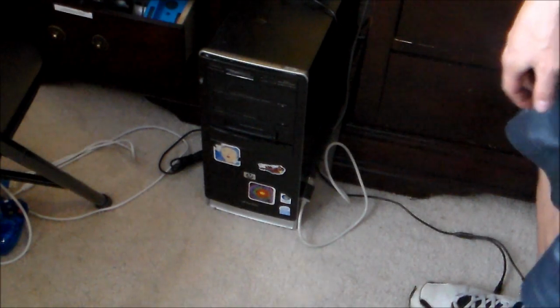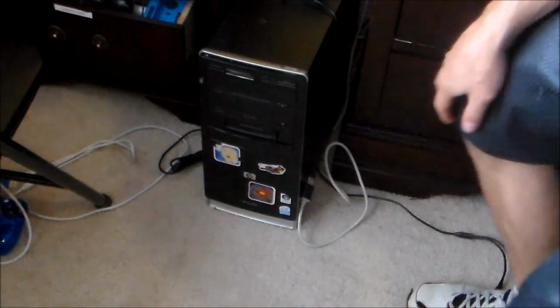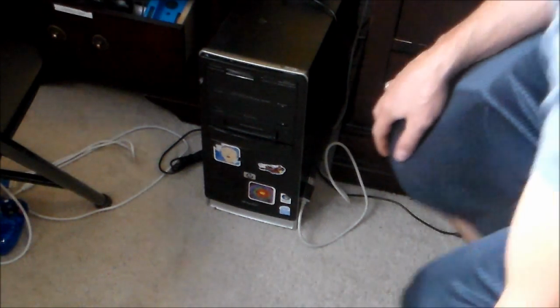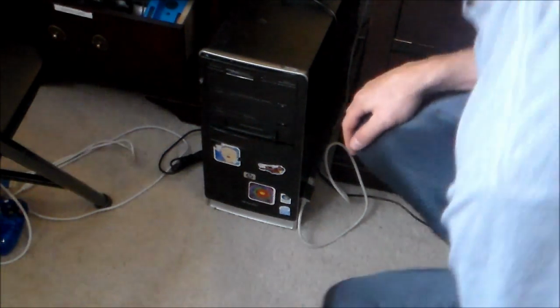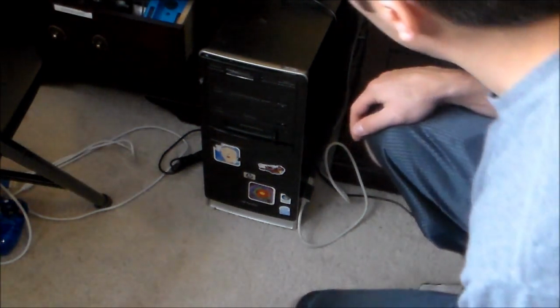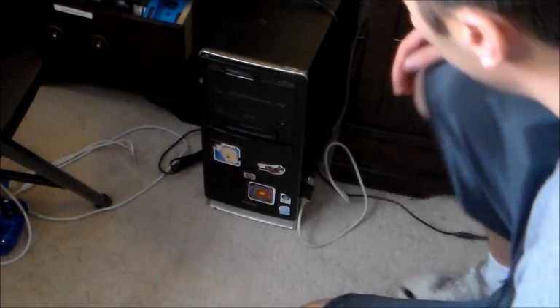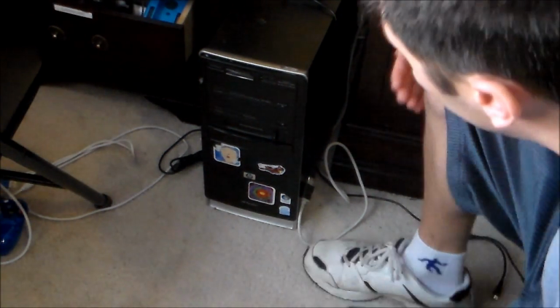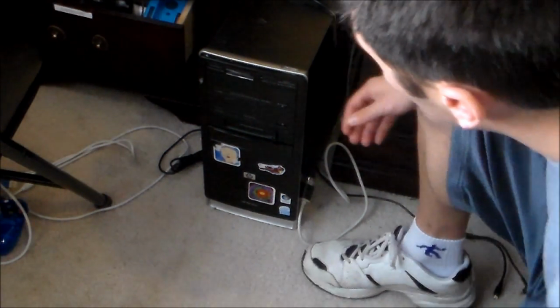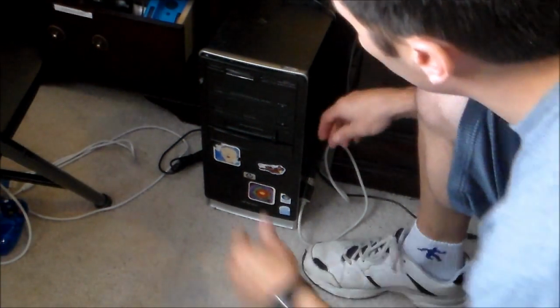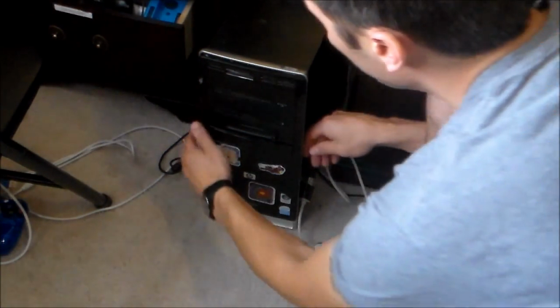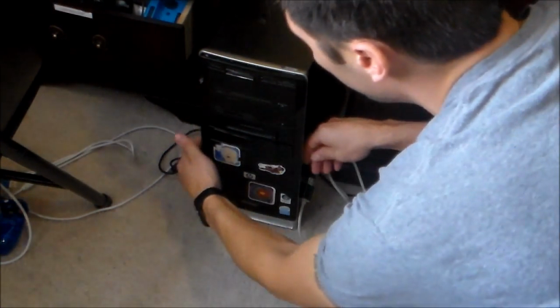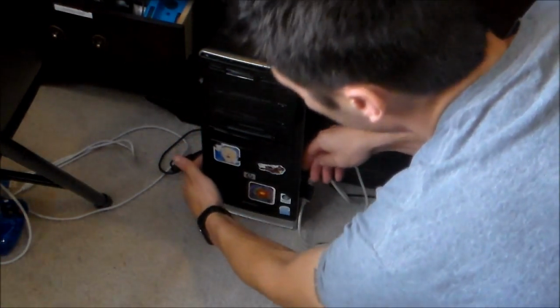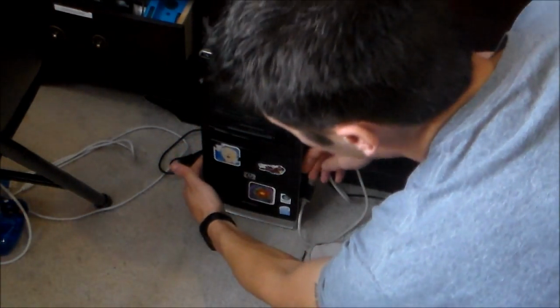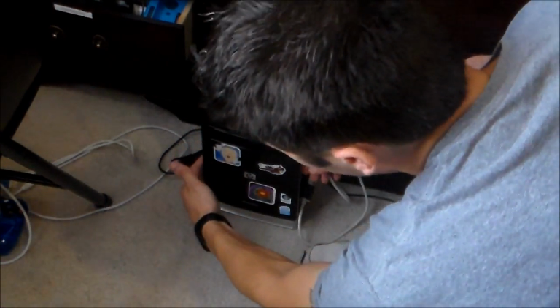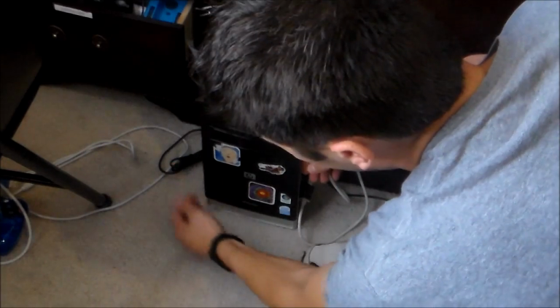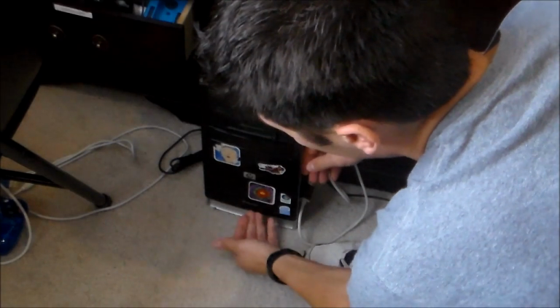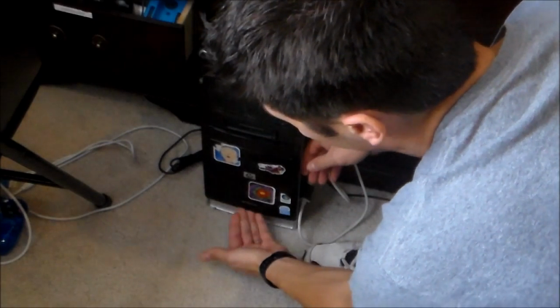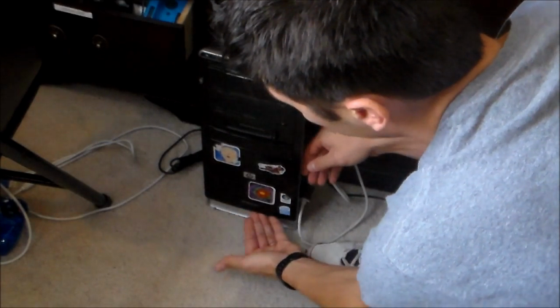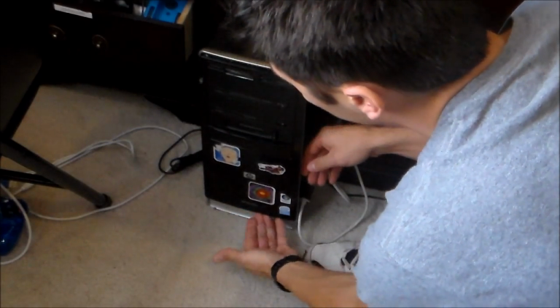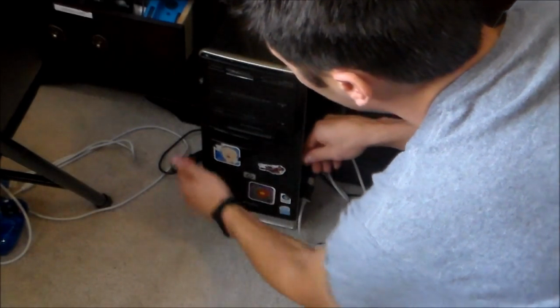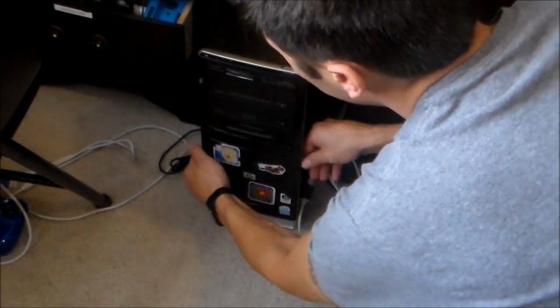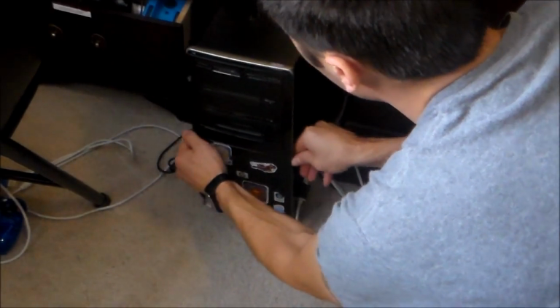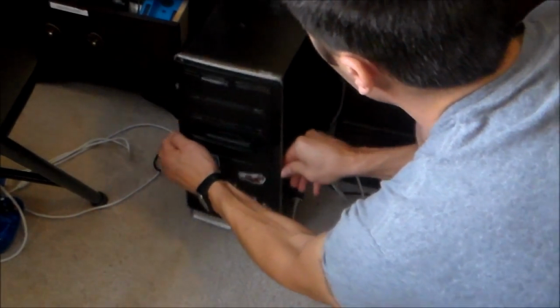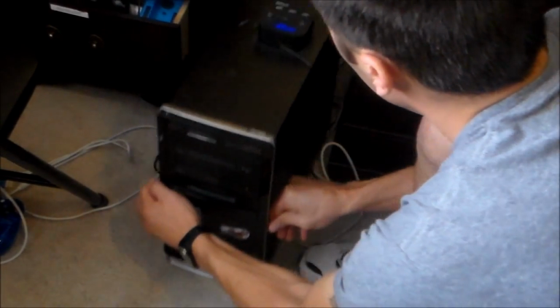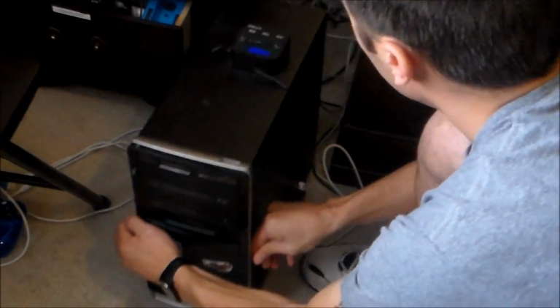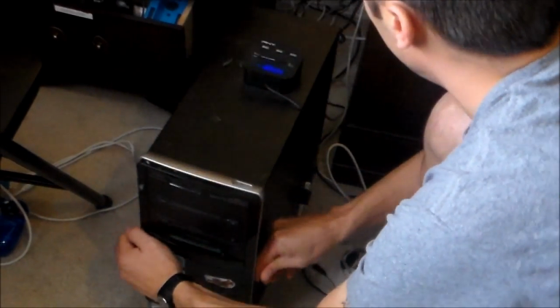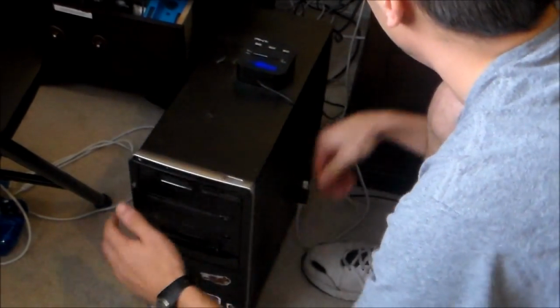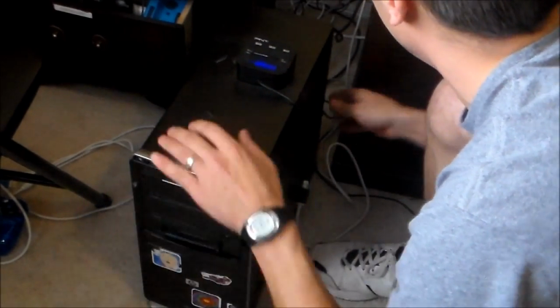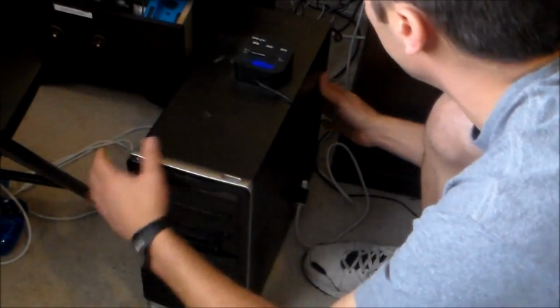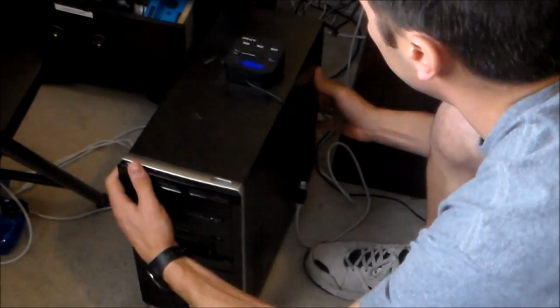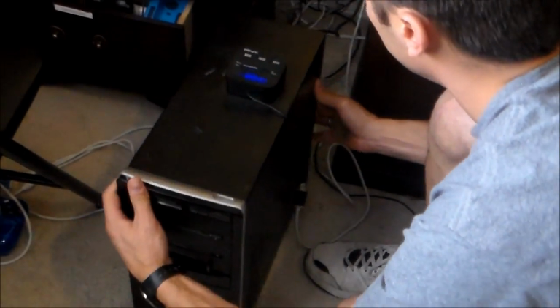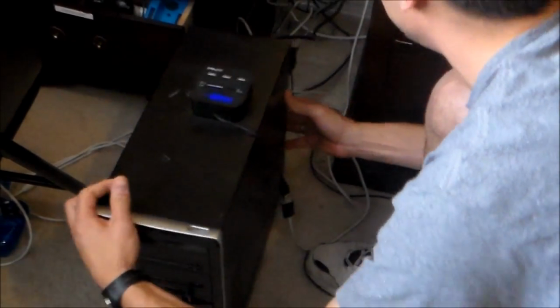Hey guys, this is how to install RAM on your HP Pavilion desktop, or pretty much any computer too.